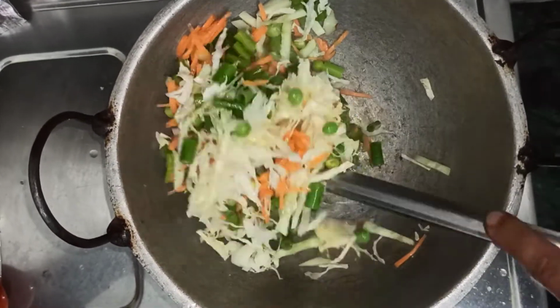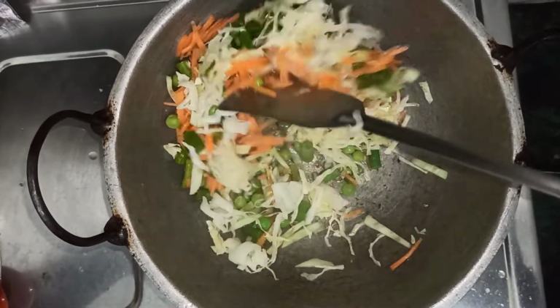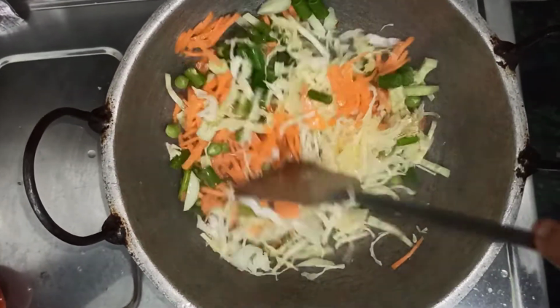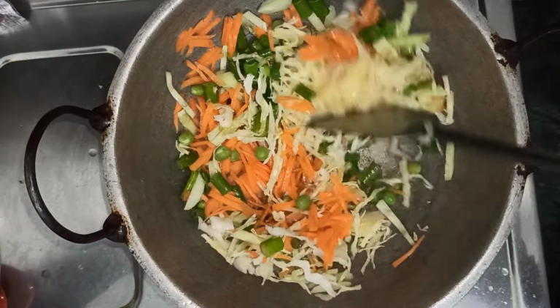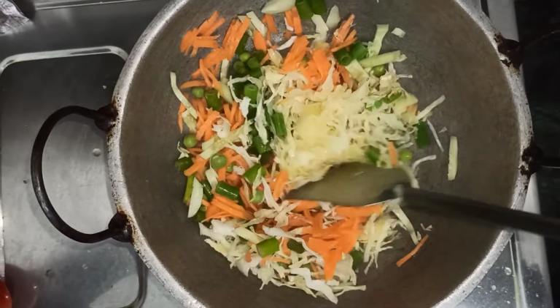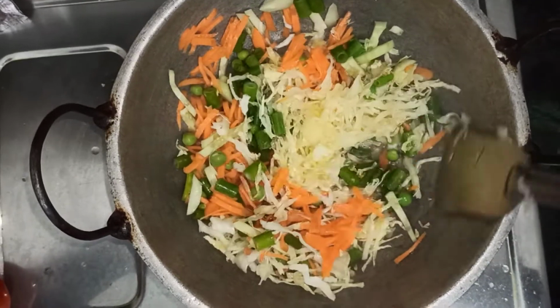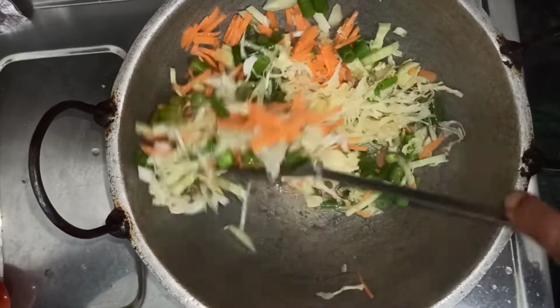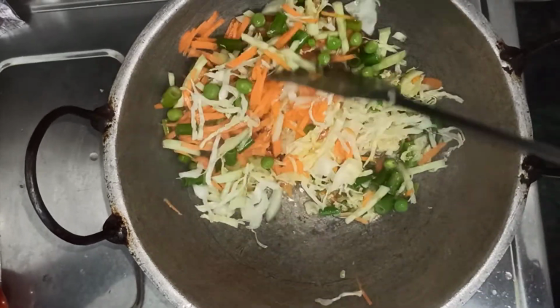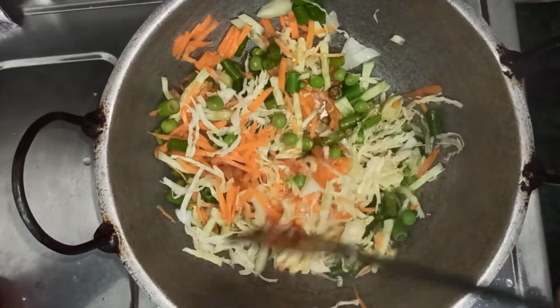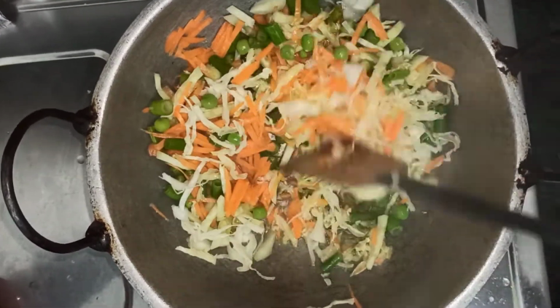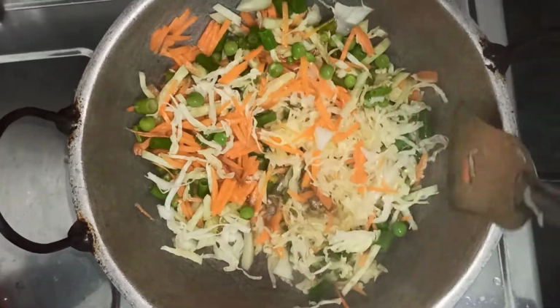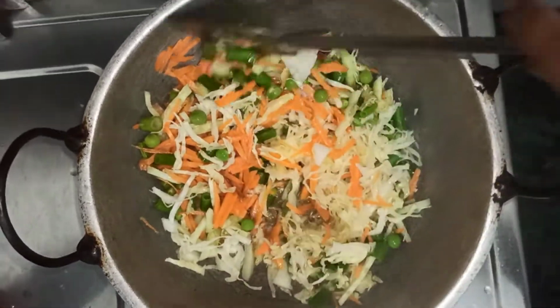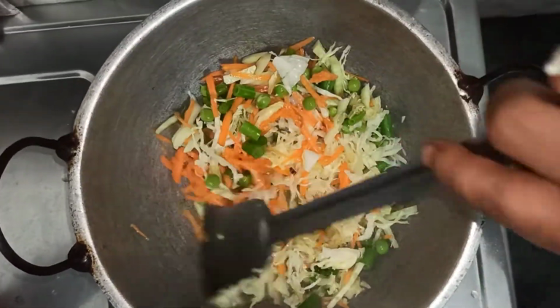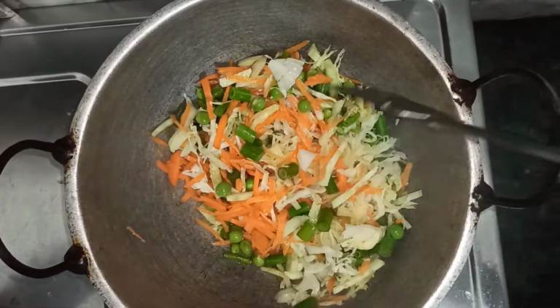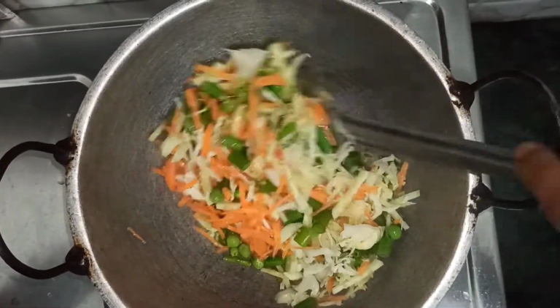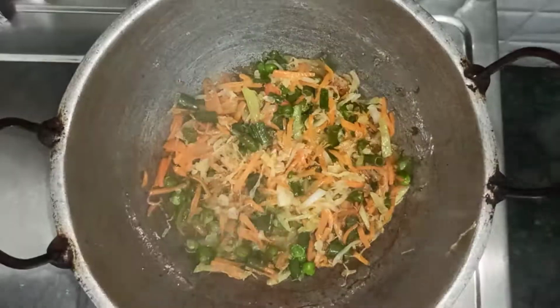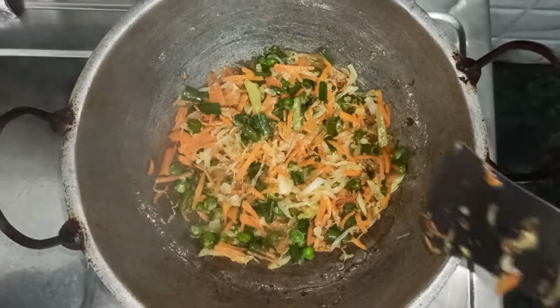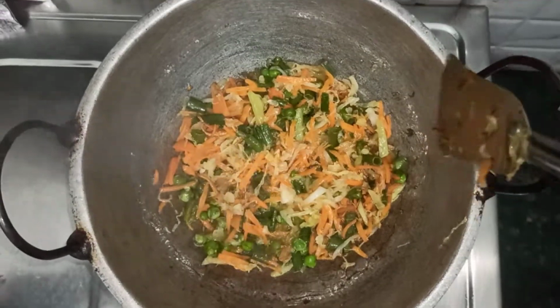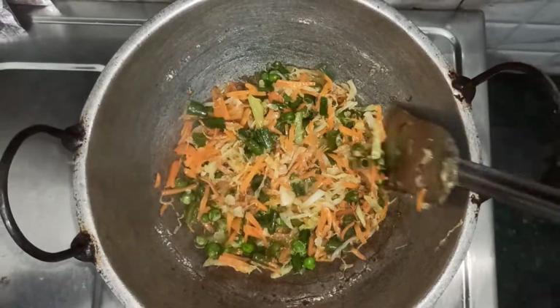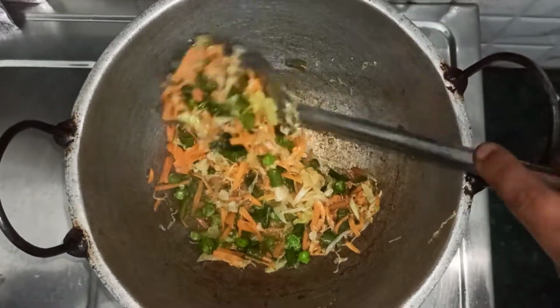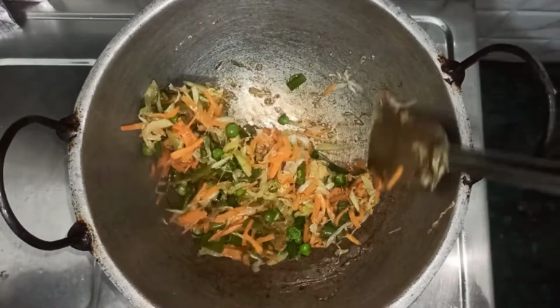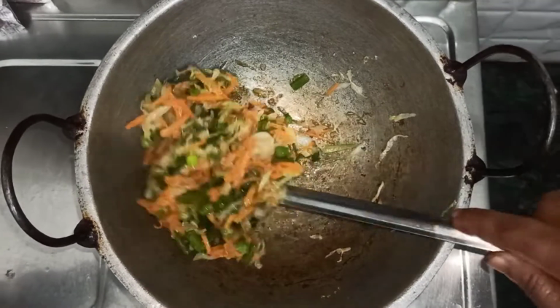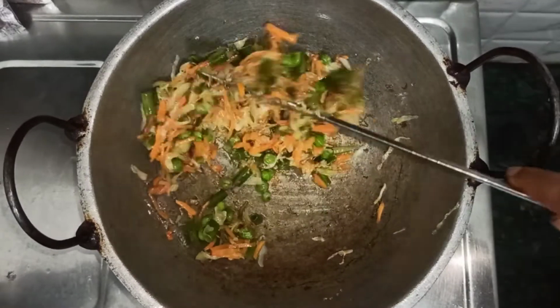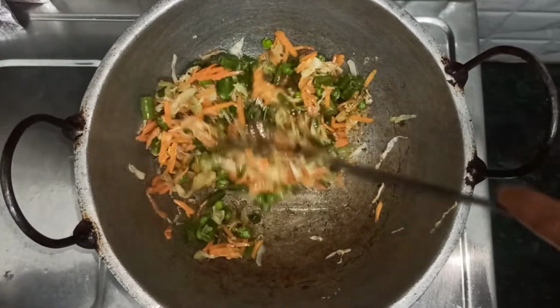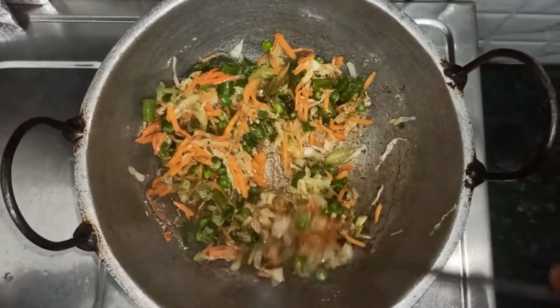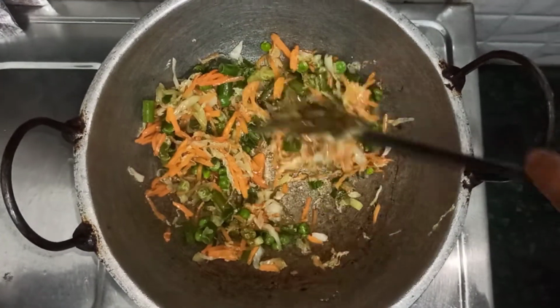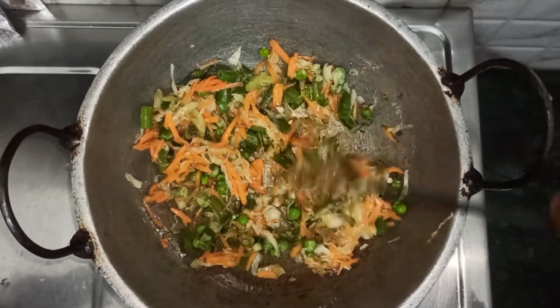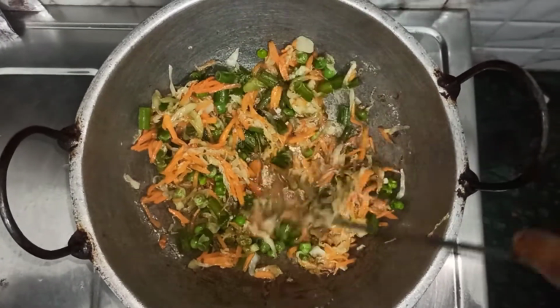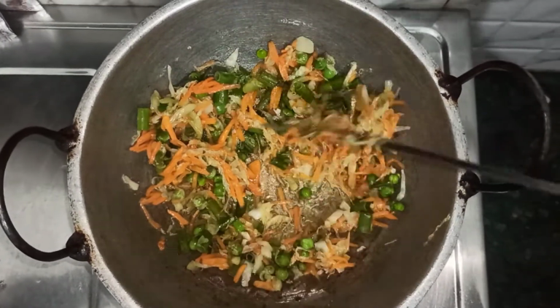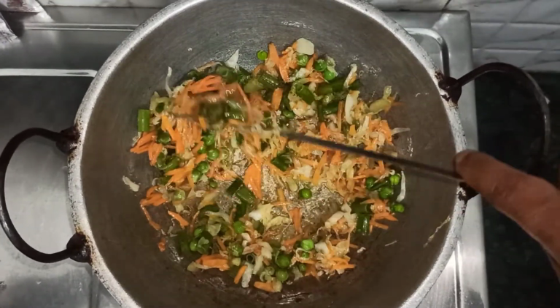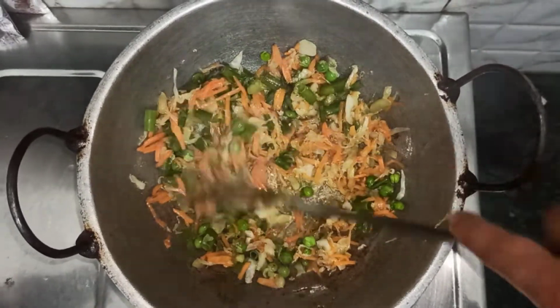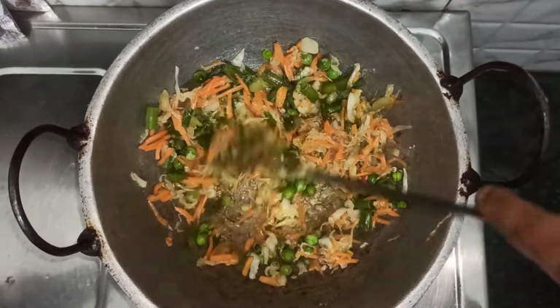I'll give it a little more and I'll pour it in the bag.